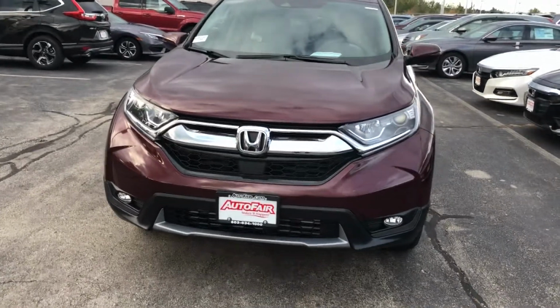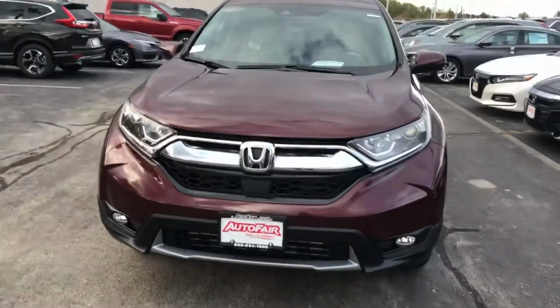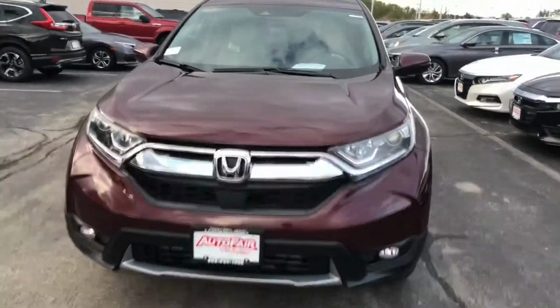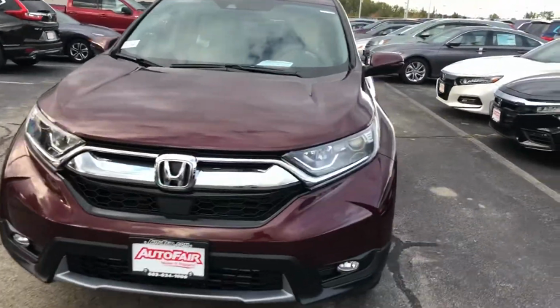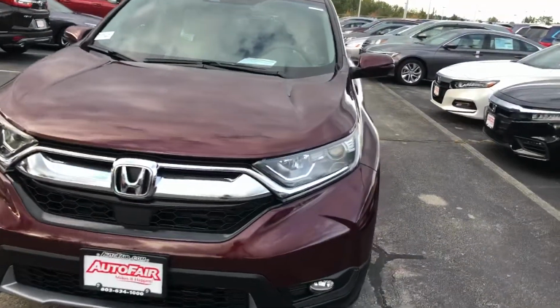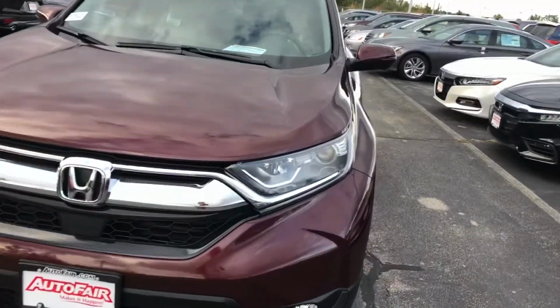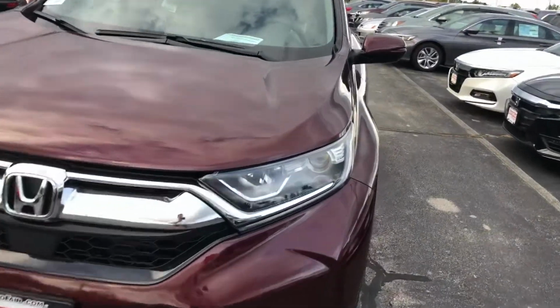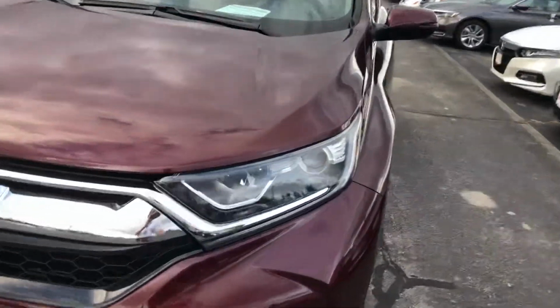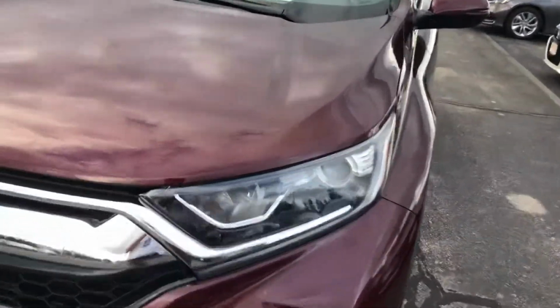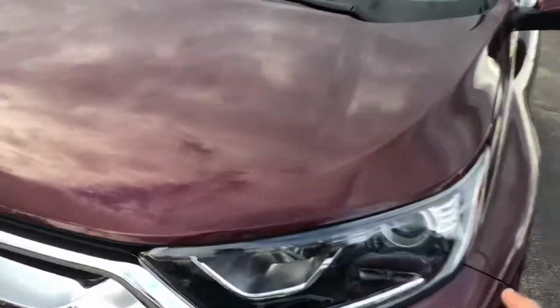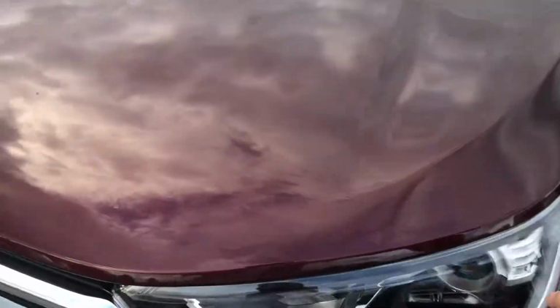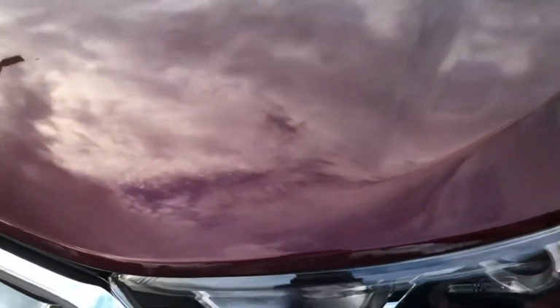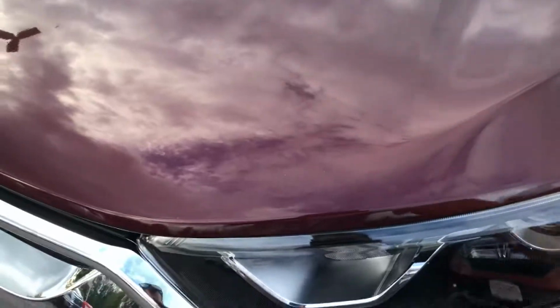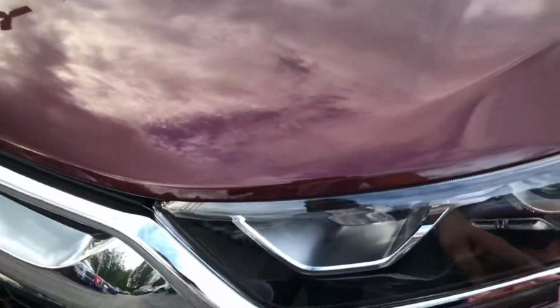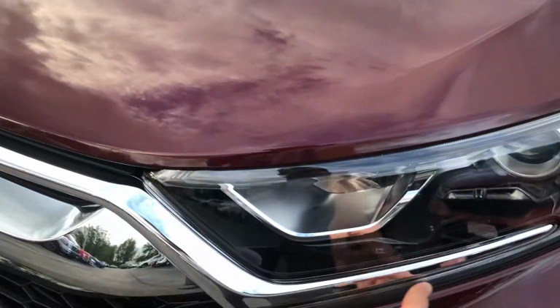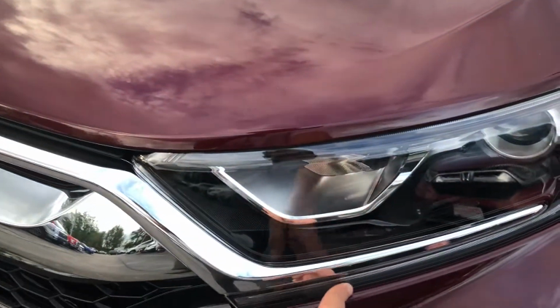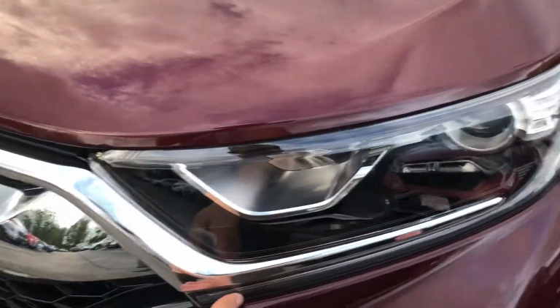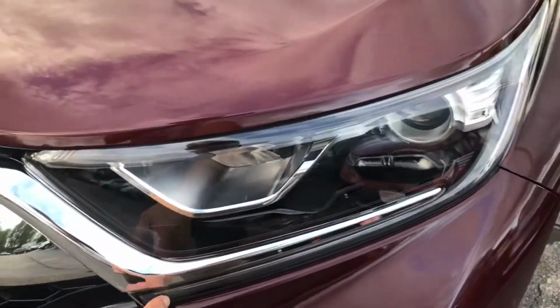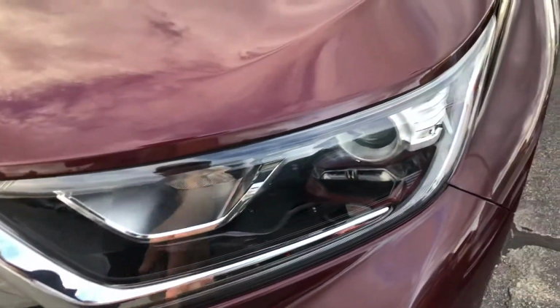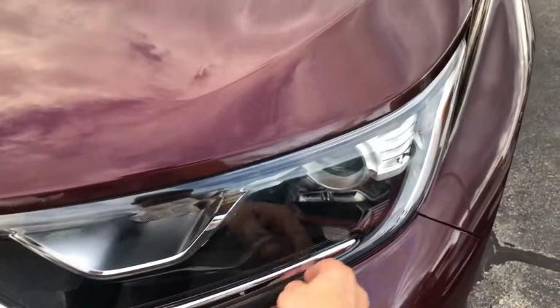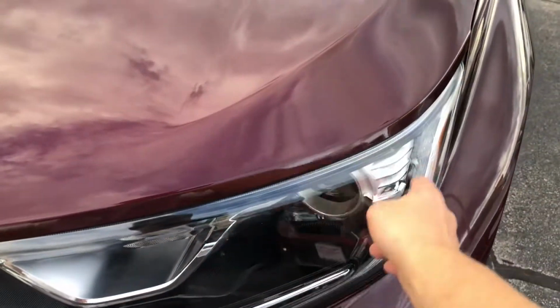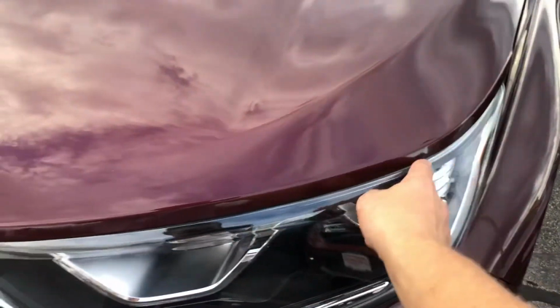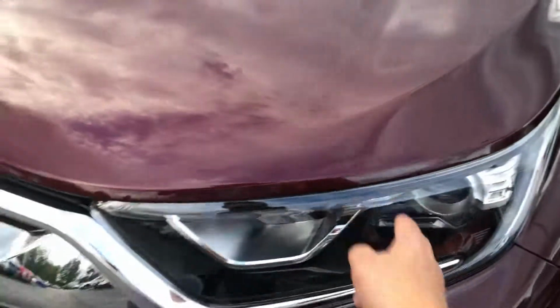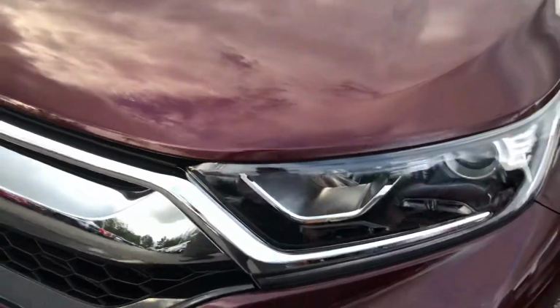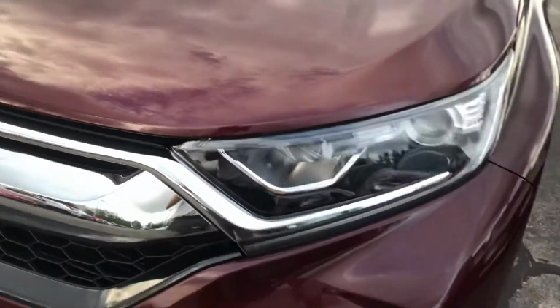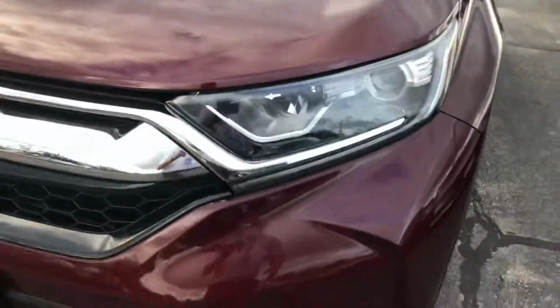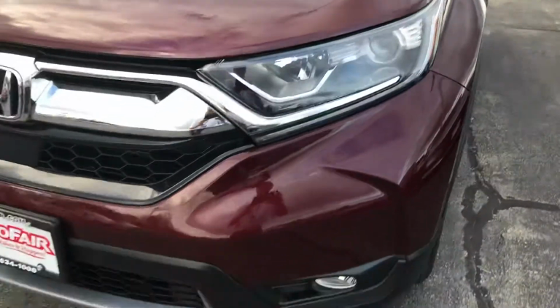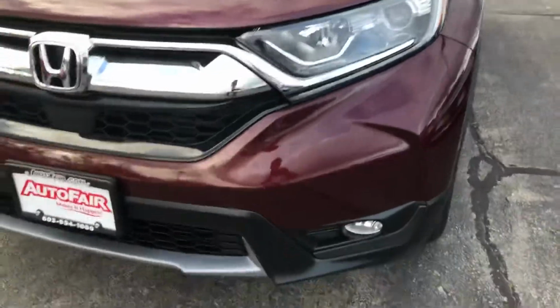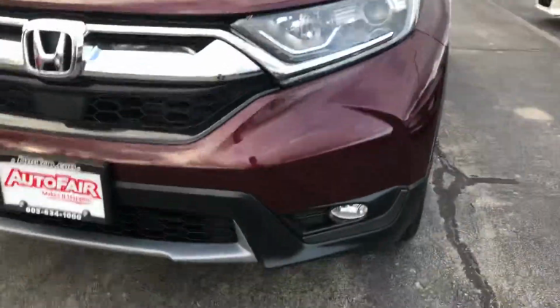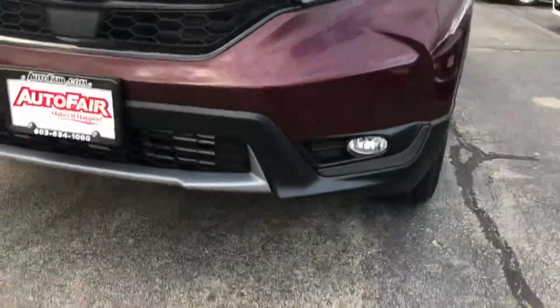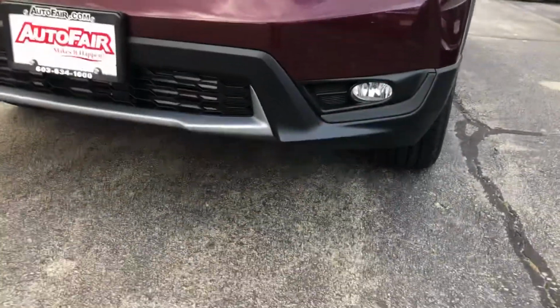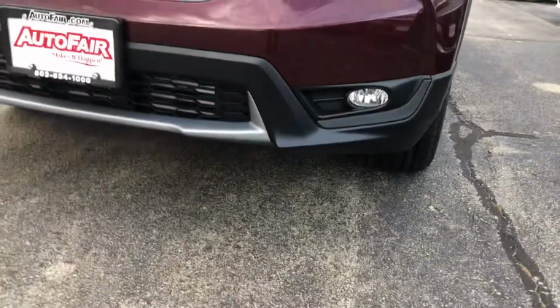You get some beautiful LED running lights down here, up here, and around down here. You also get the projector headlights and fog lights as well.